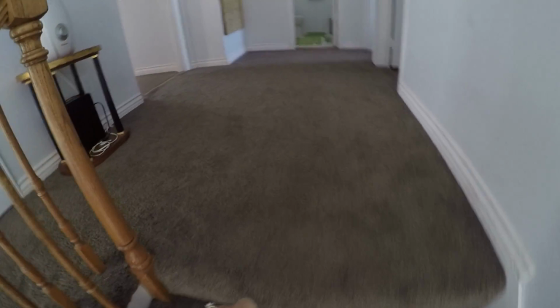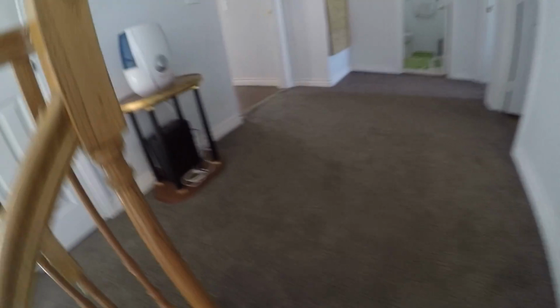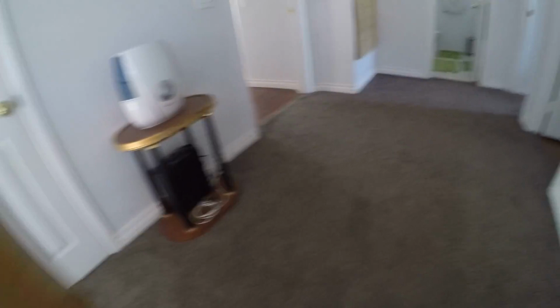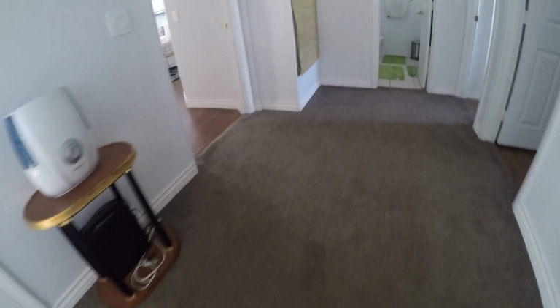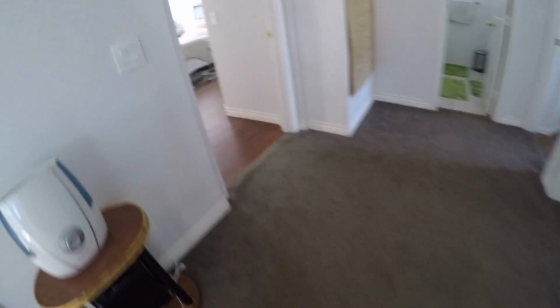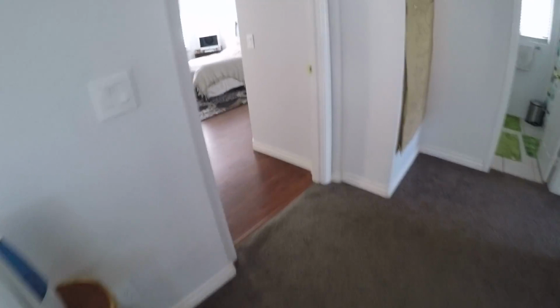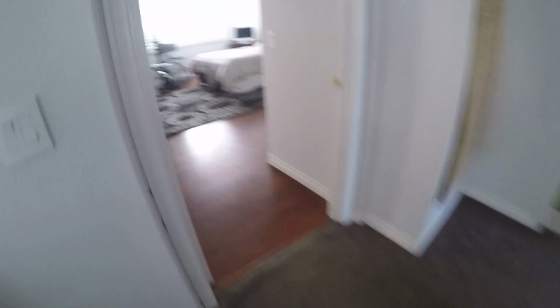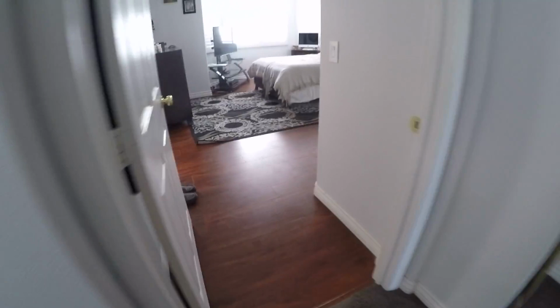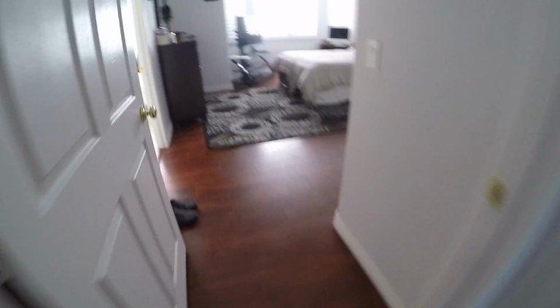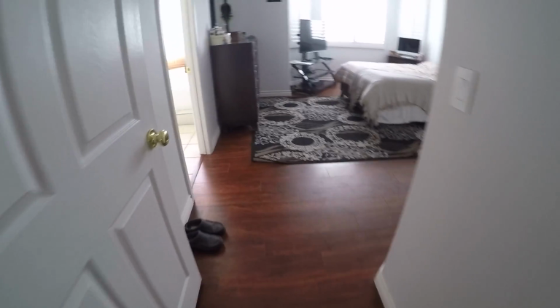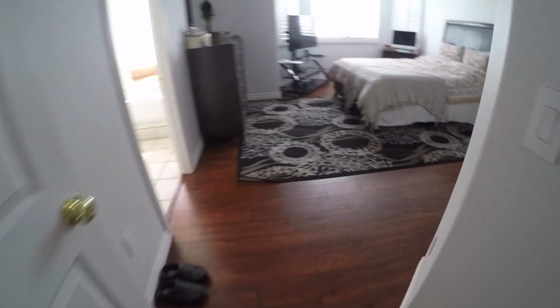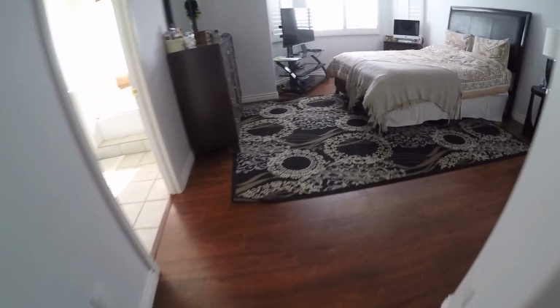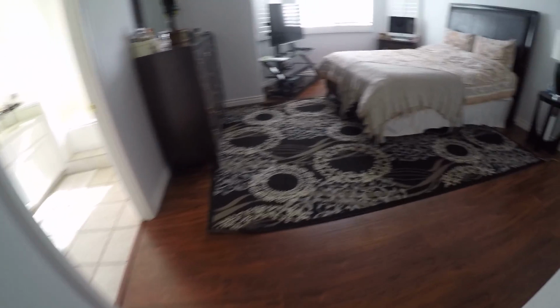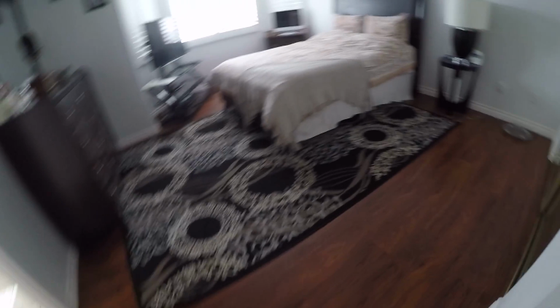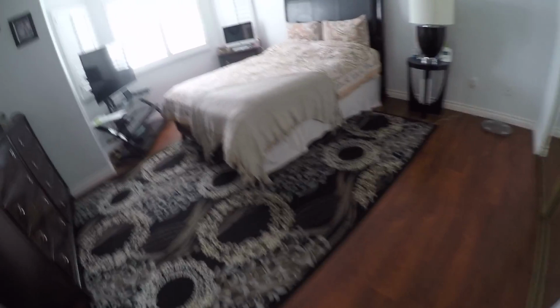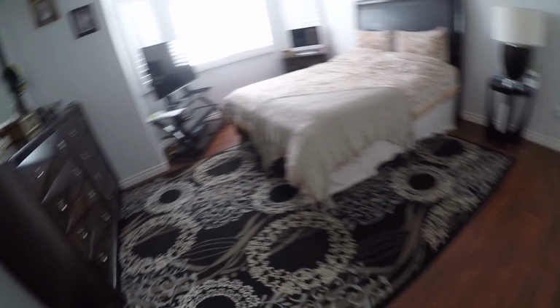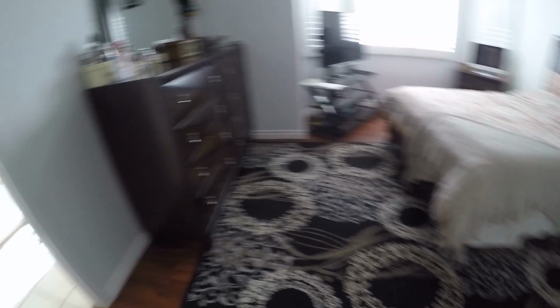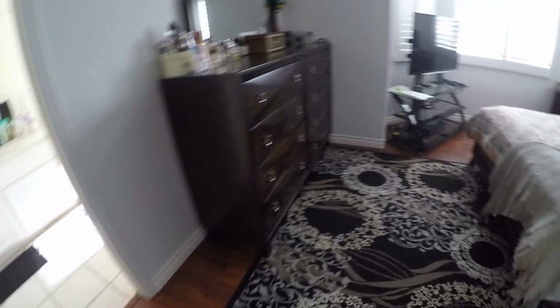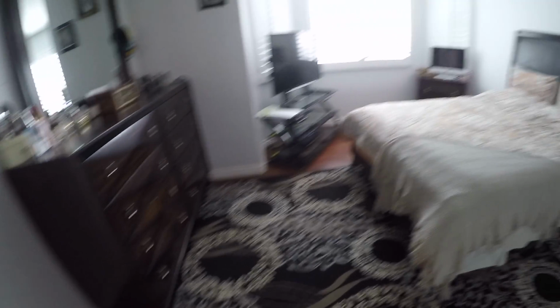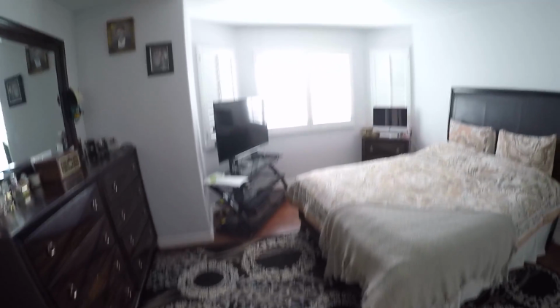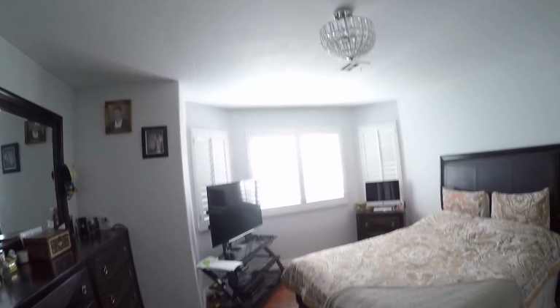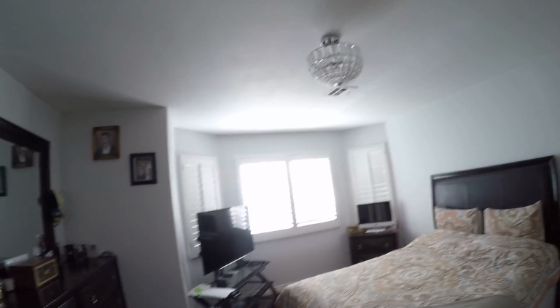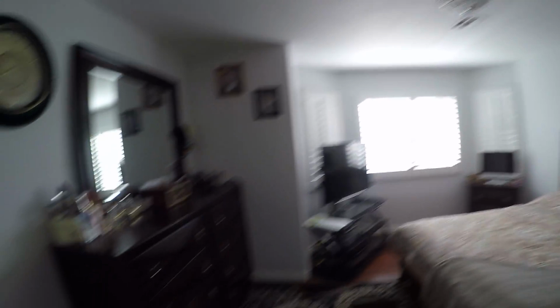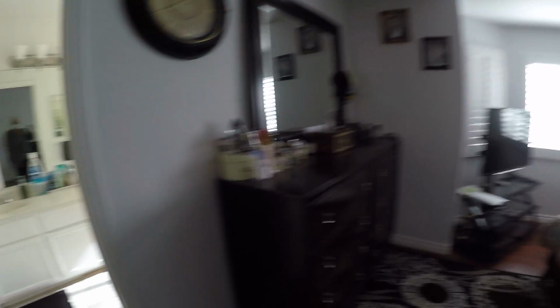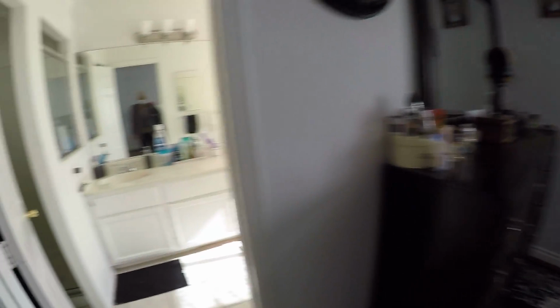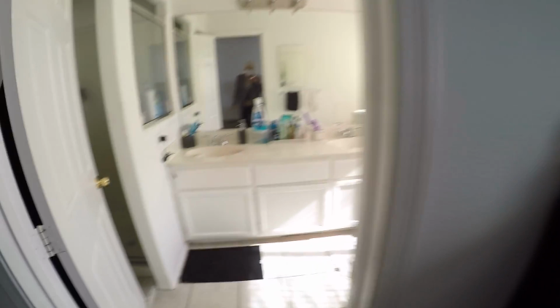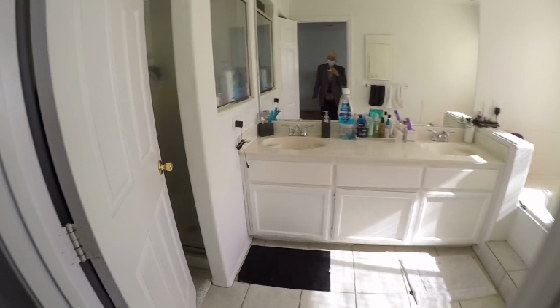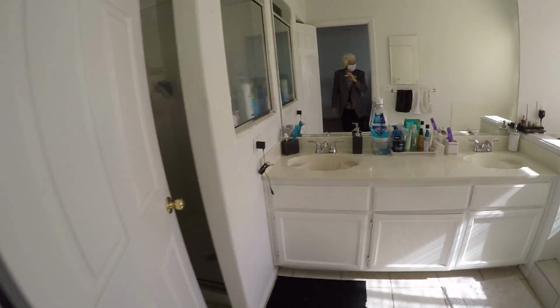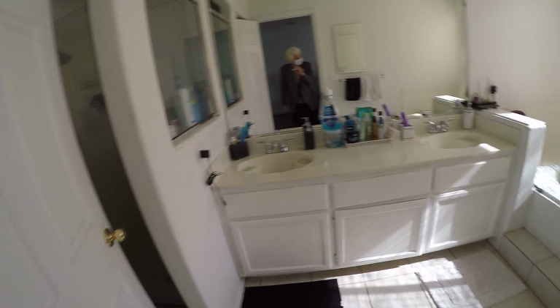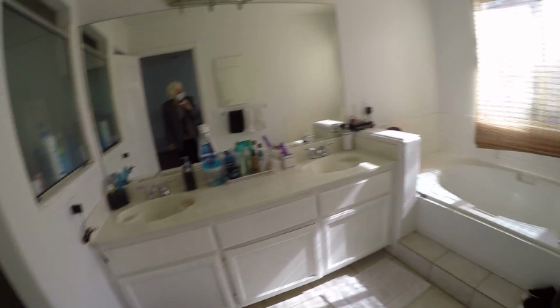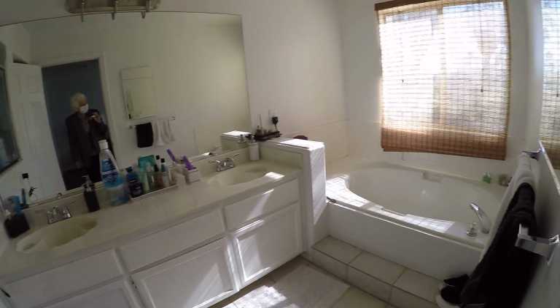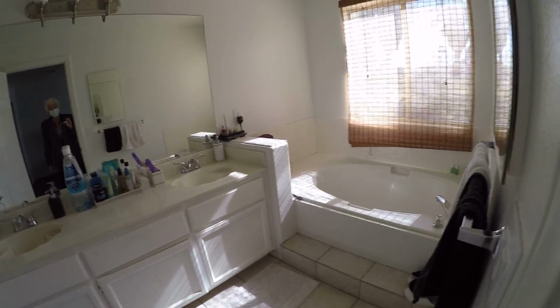To the left we have vinyl plank flooring, manufactured wood, not sure which. This is the master. It's got a shower and a tub.